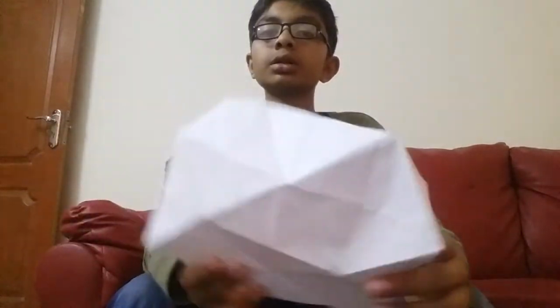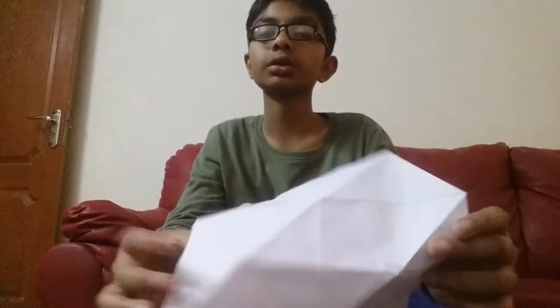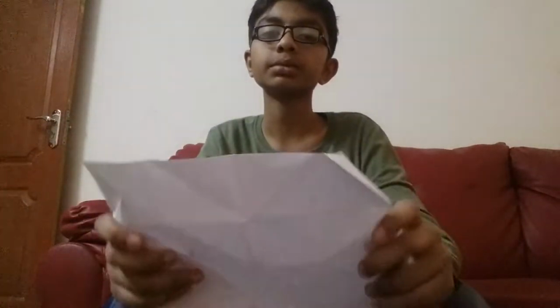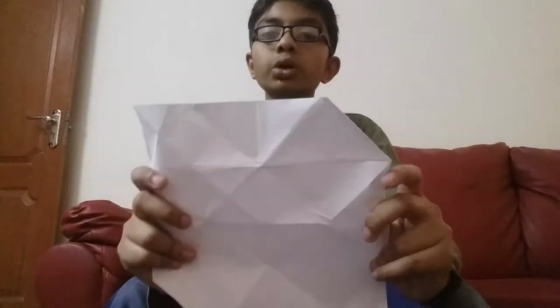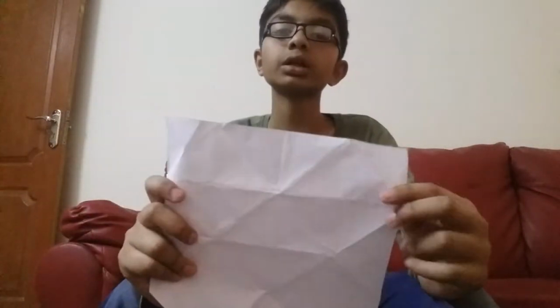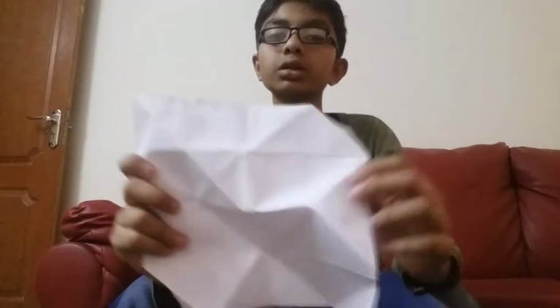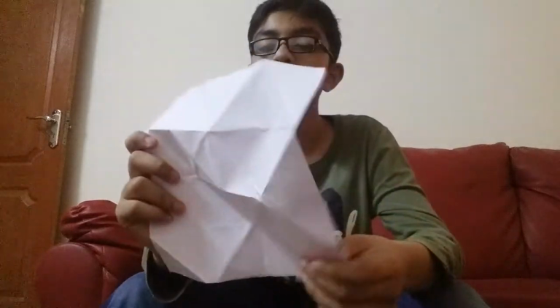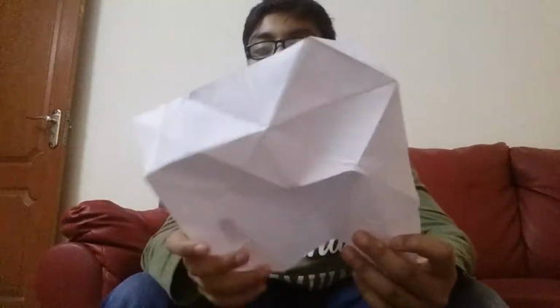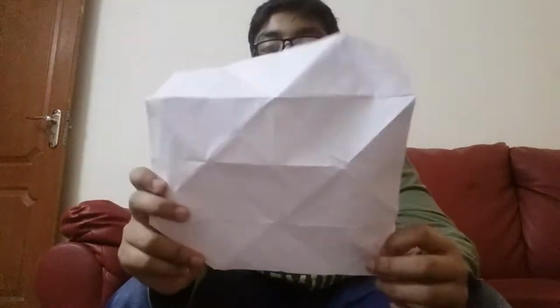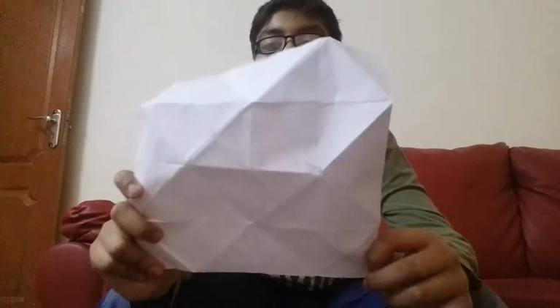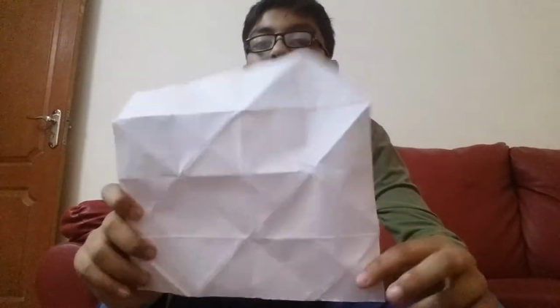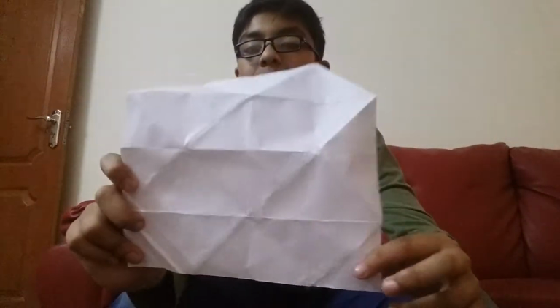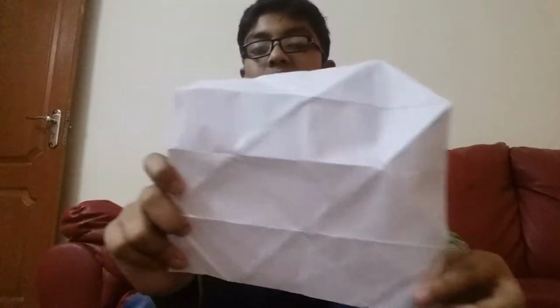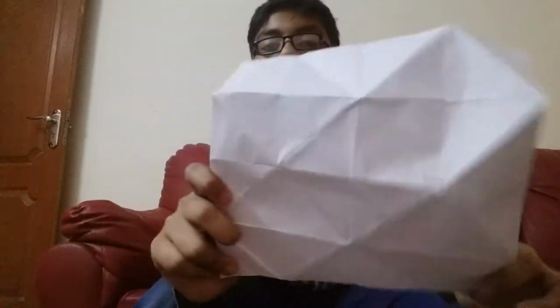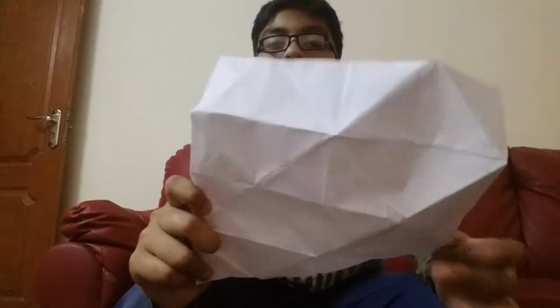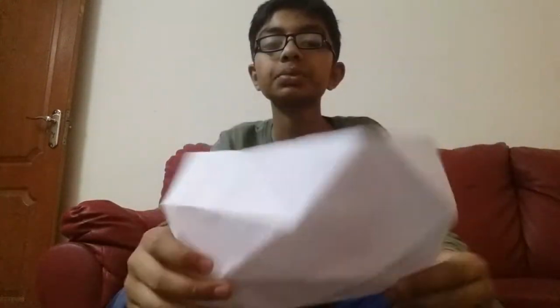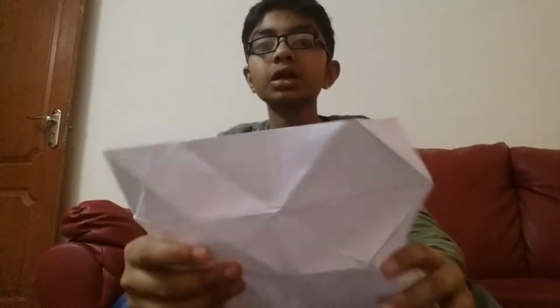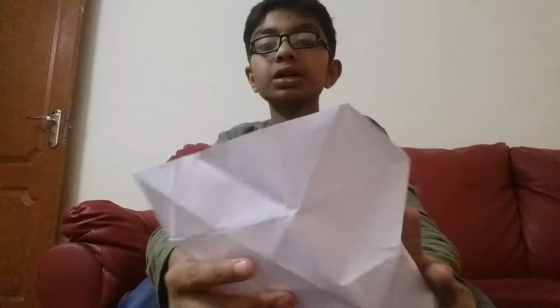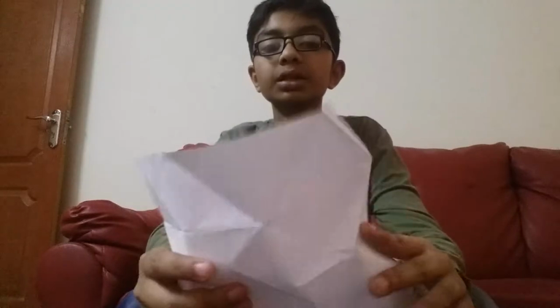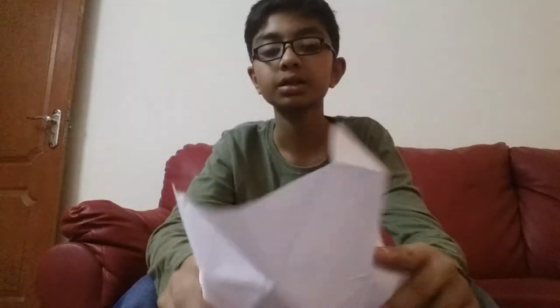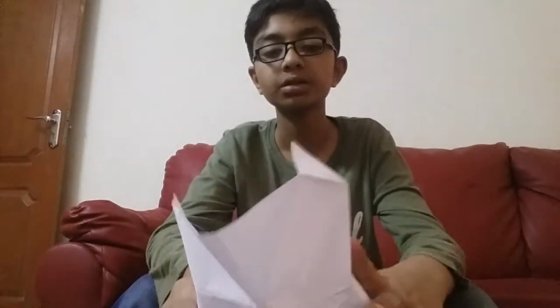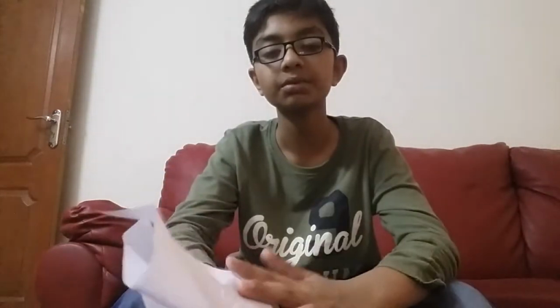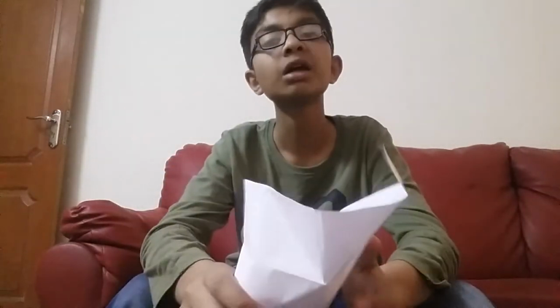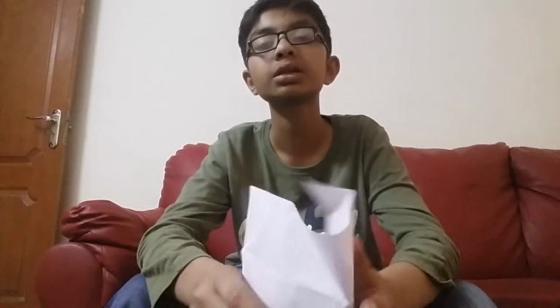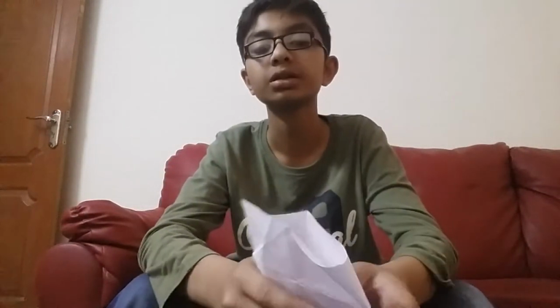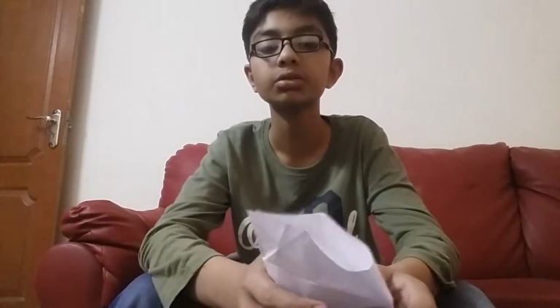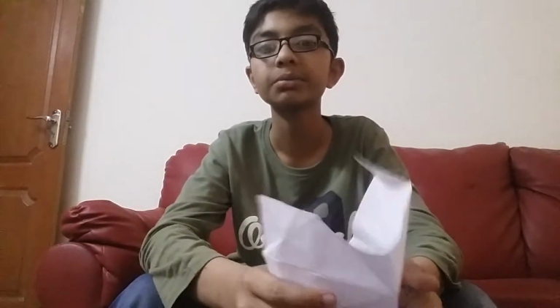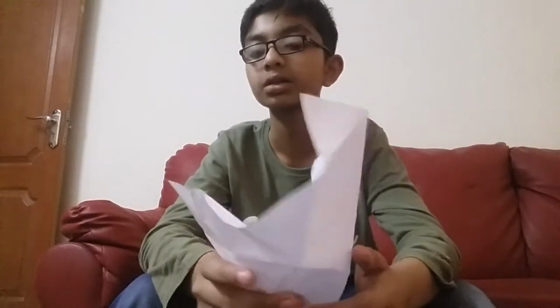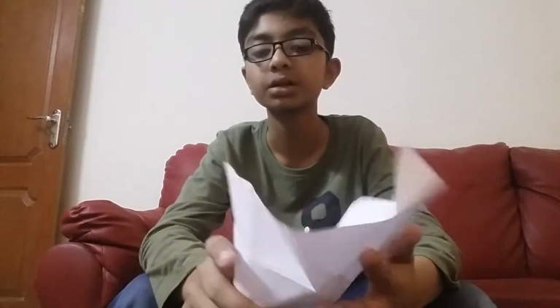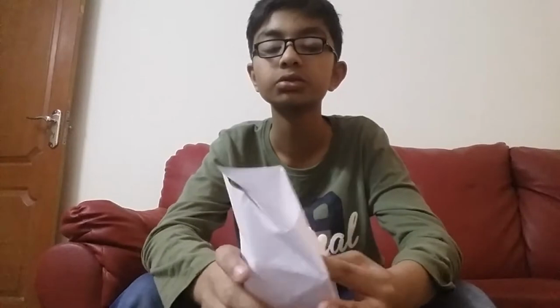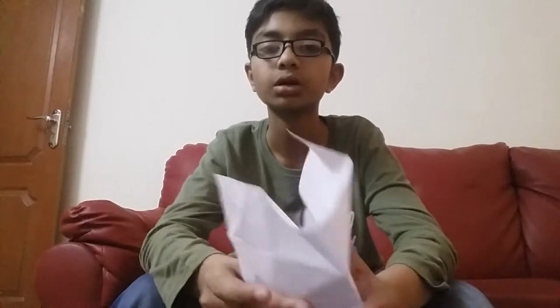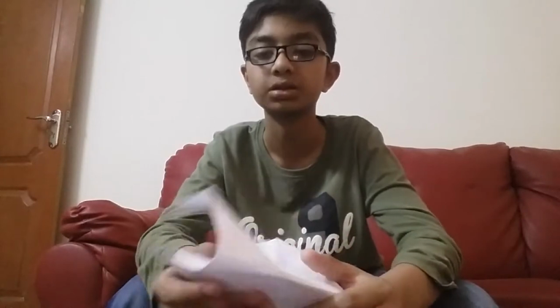Take a square shape. You have to take 6 pages with a square shape like this. This is one page. I have opened this 3D cube and I am making another one to show you how to make this.